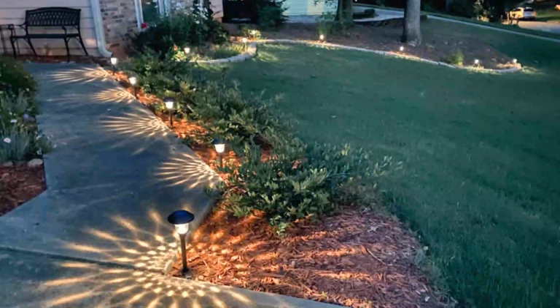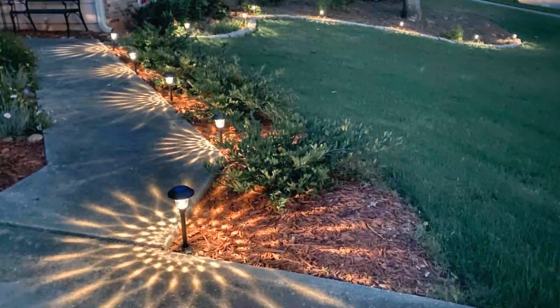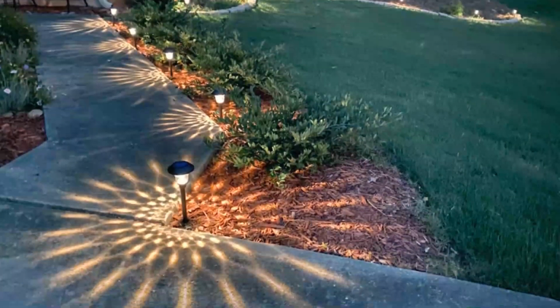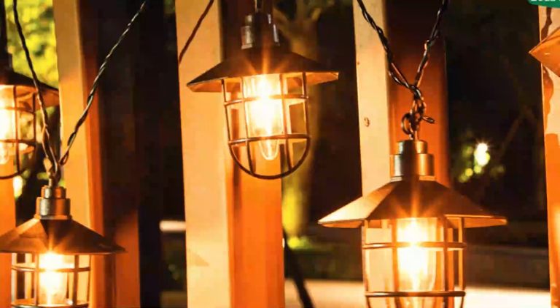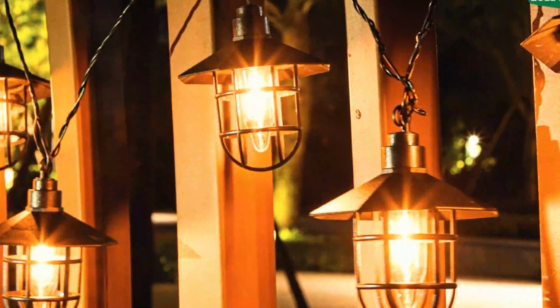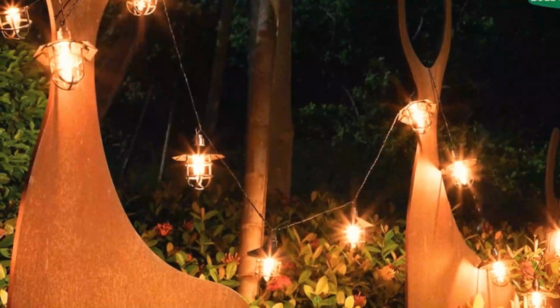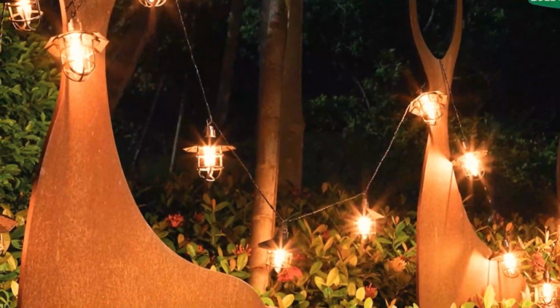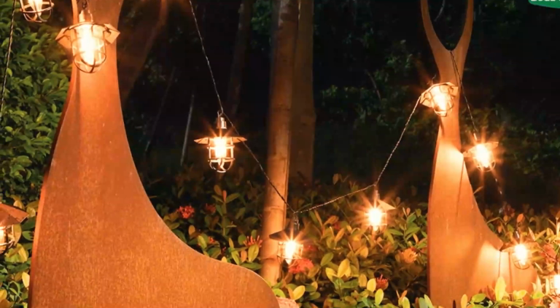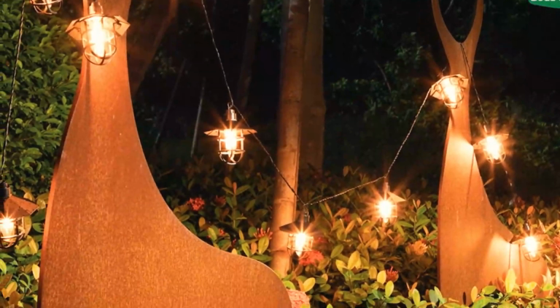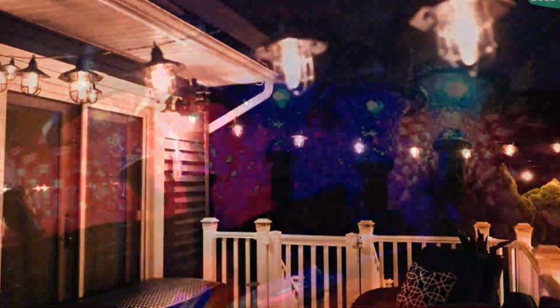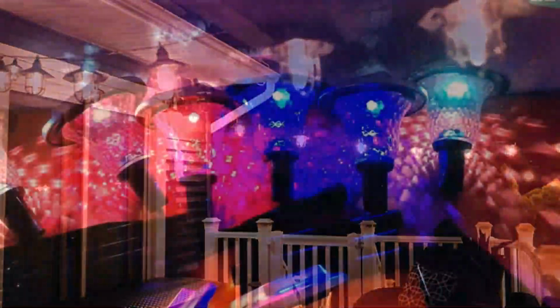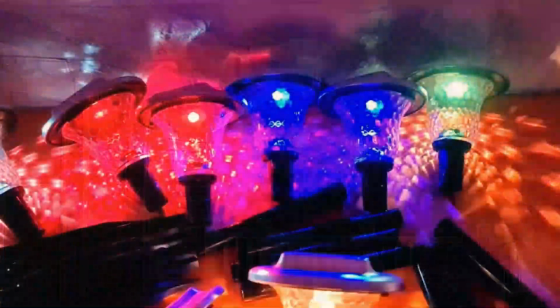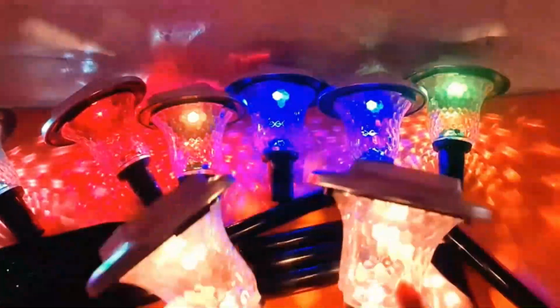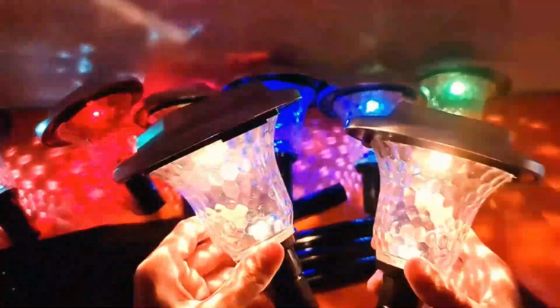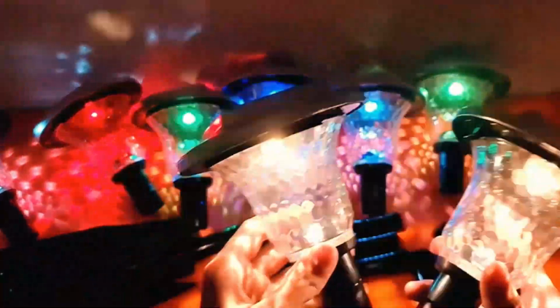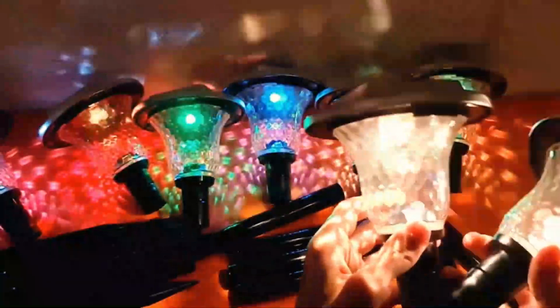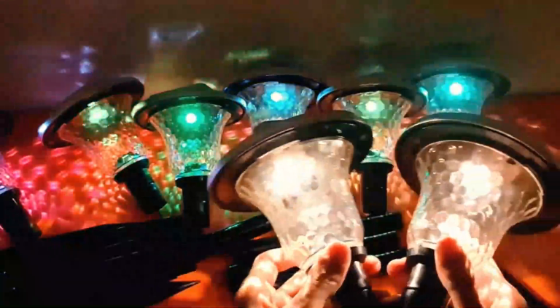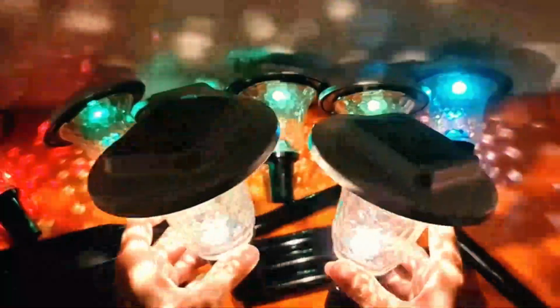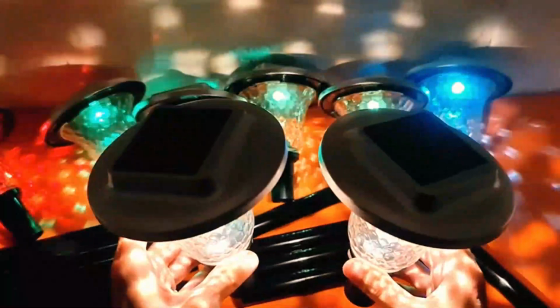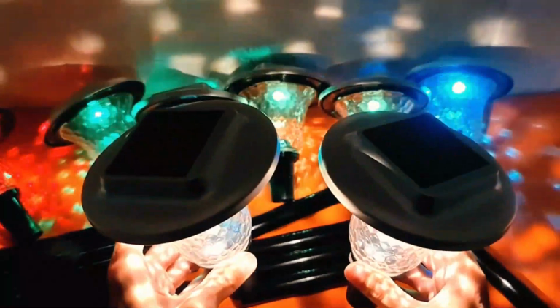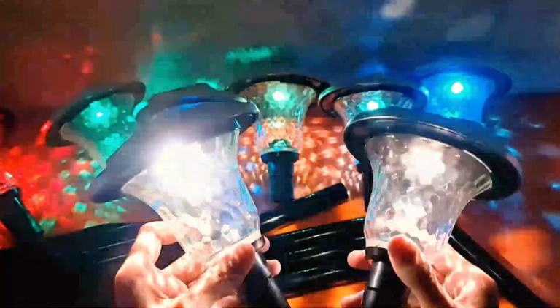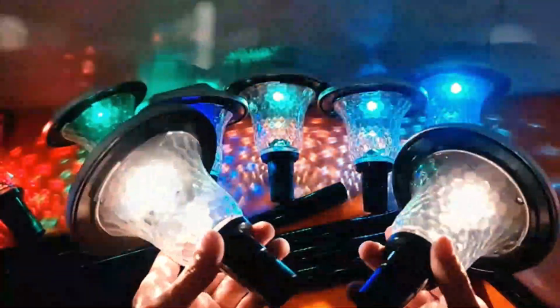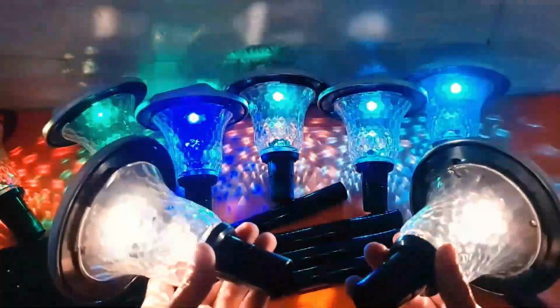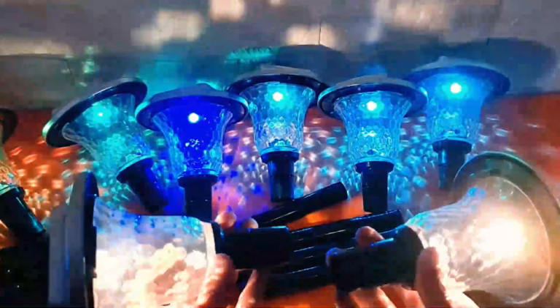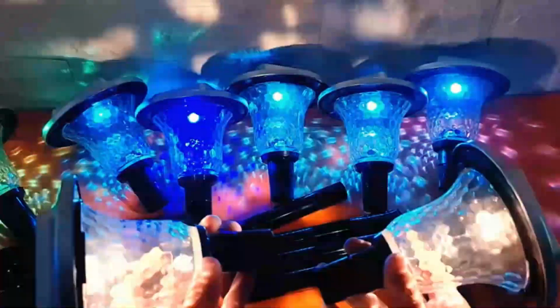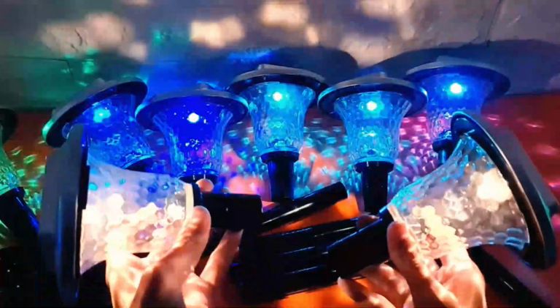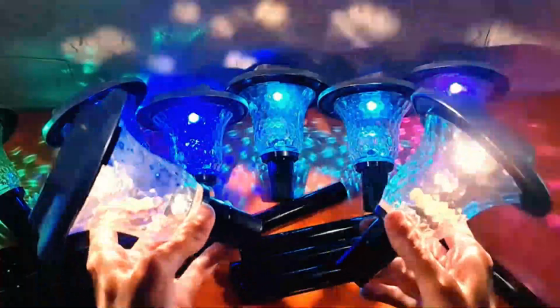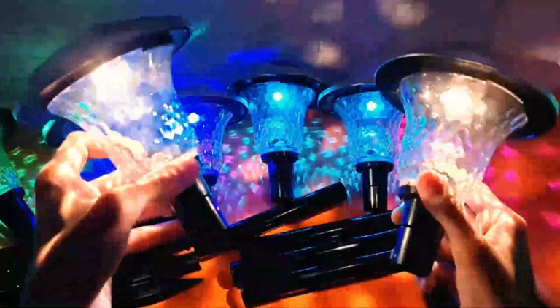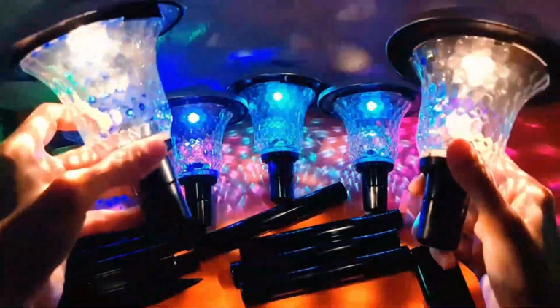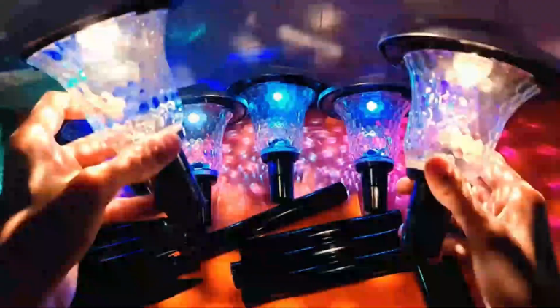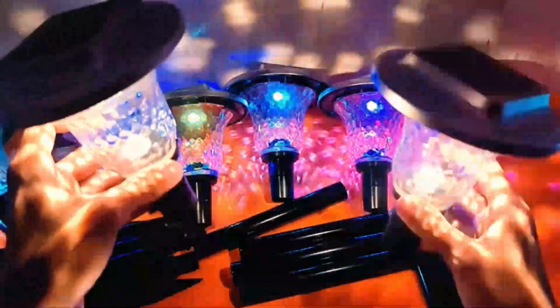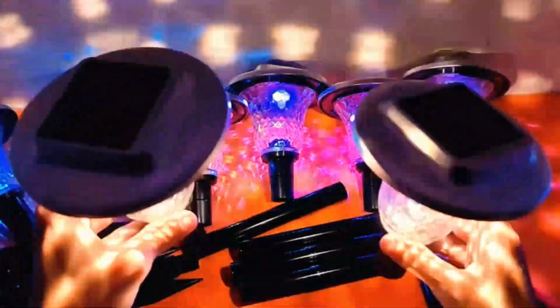We have researched the top solar lighting for pathways and recommend these due to their style, quality, durability, accessibility, ease of use, types of light, charge capacity, retention capacity, and long-lasting performance.